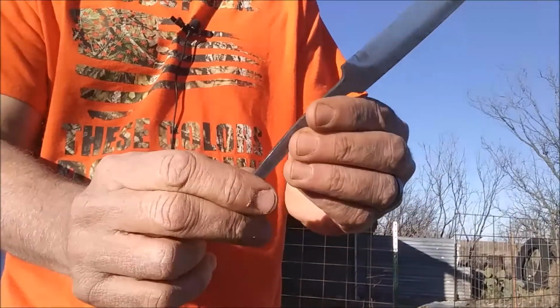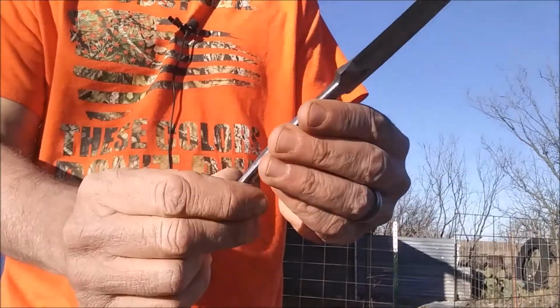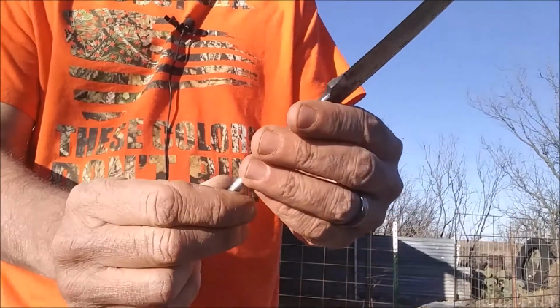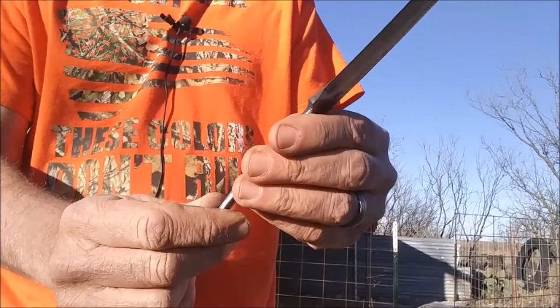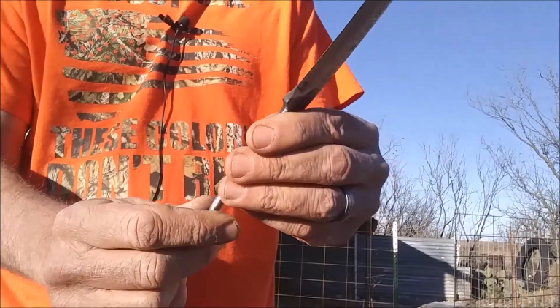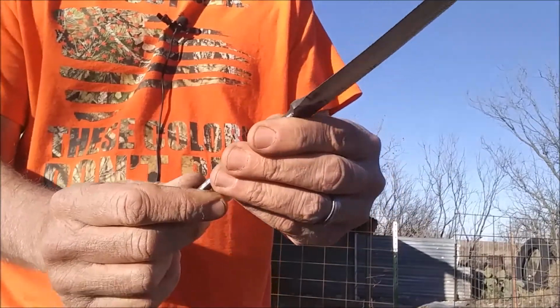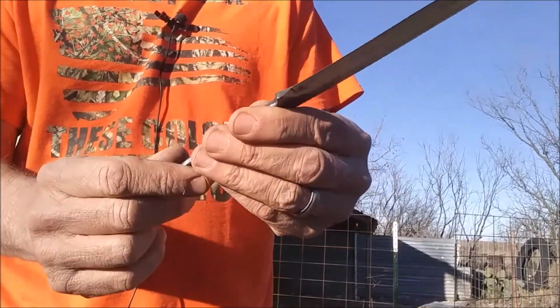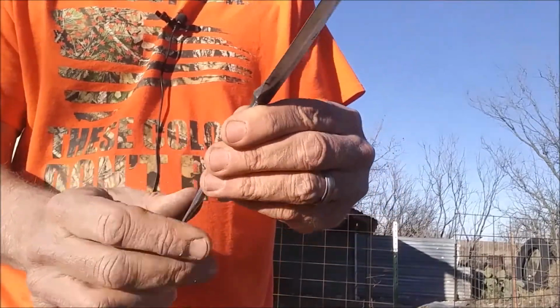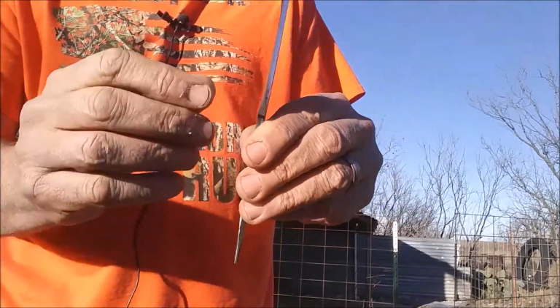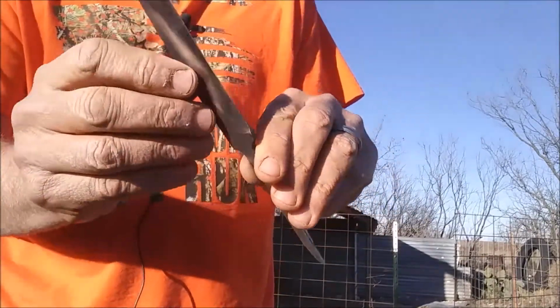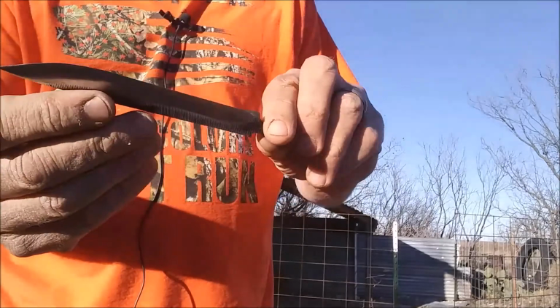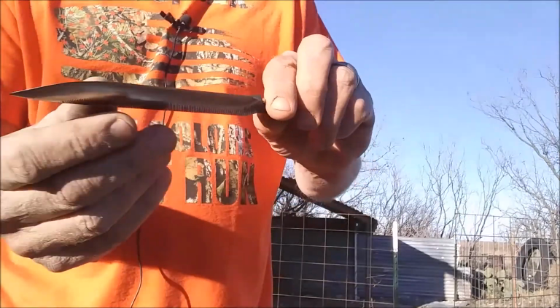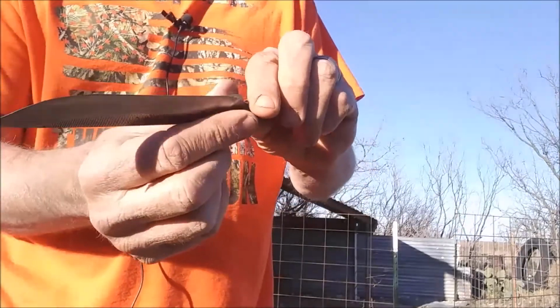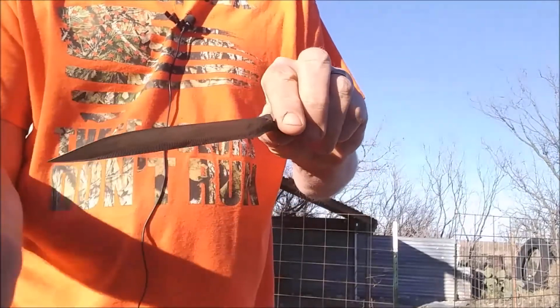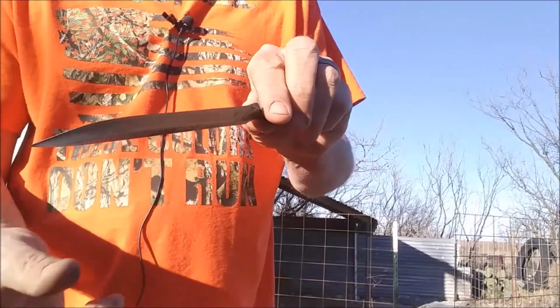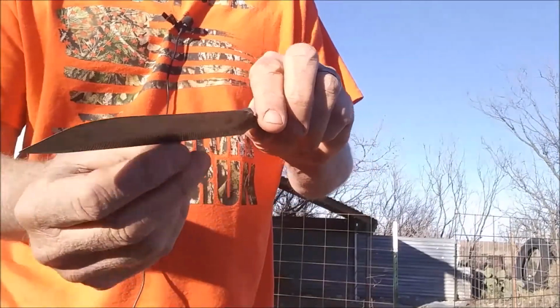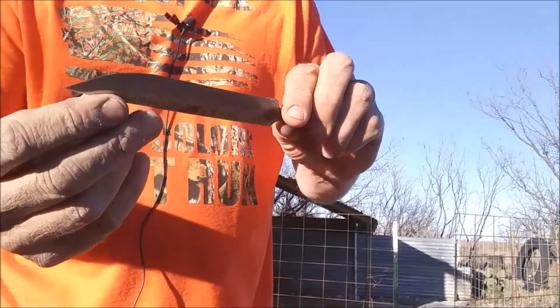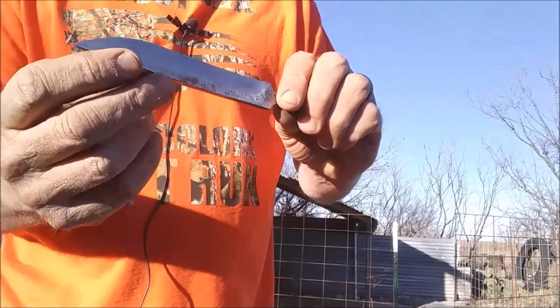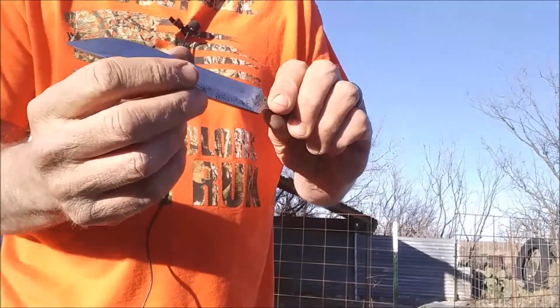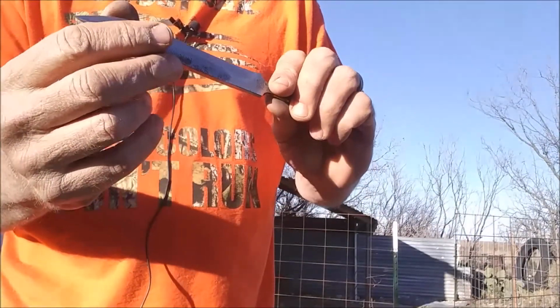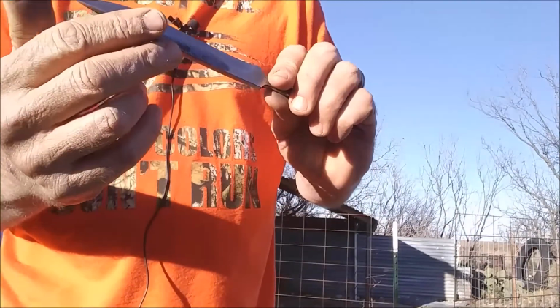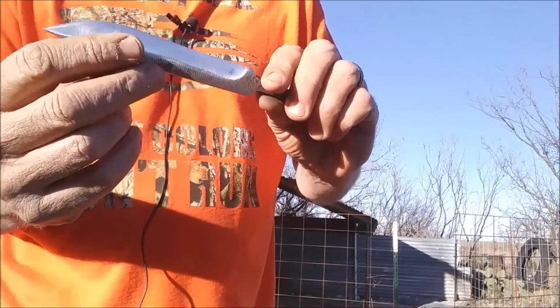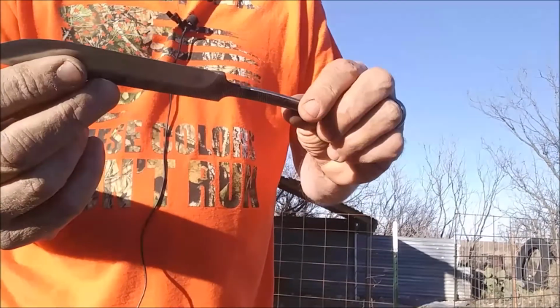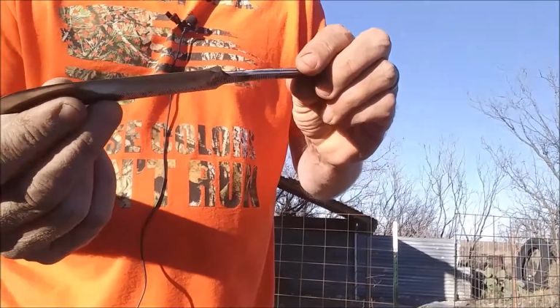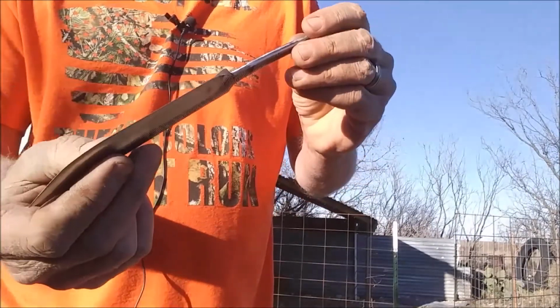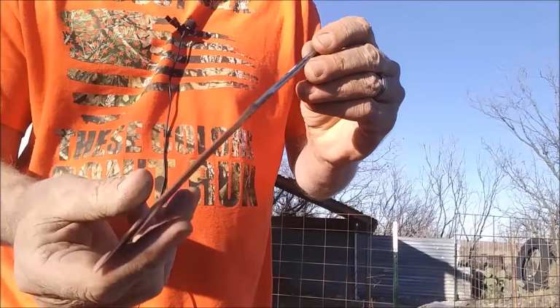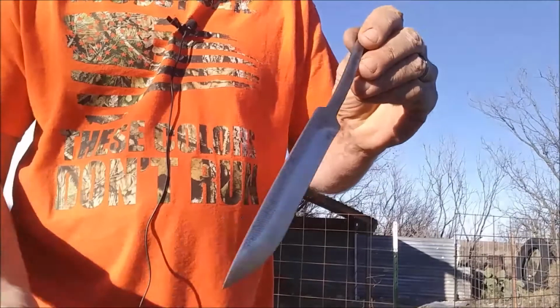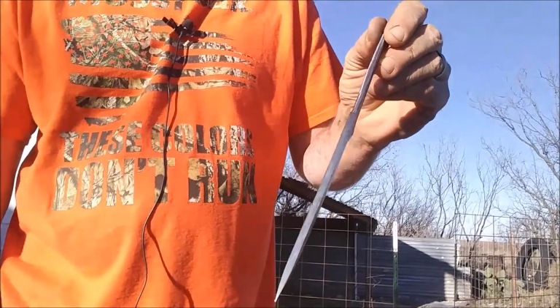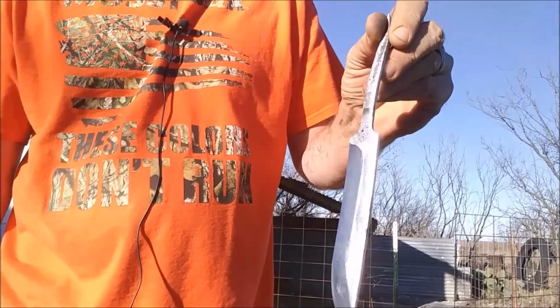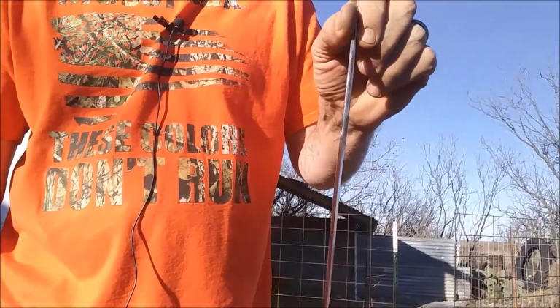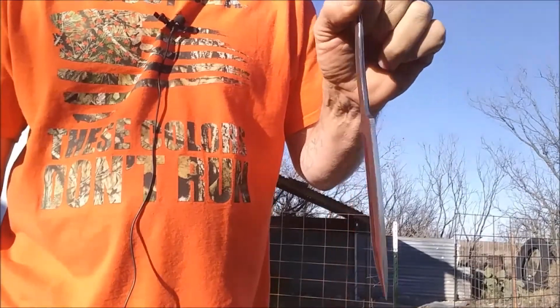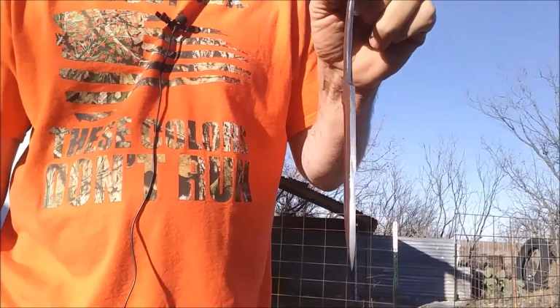Now I'm ready to put her in the handle and then put the edge on it. Ta-da.